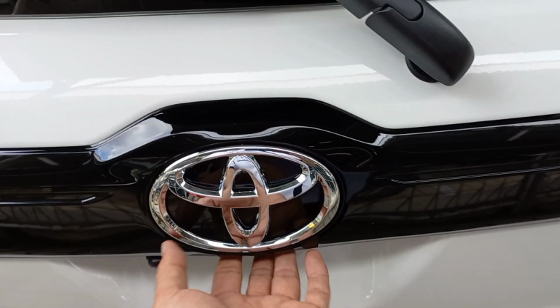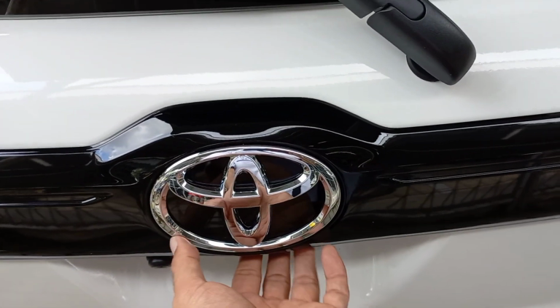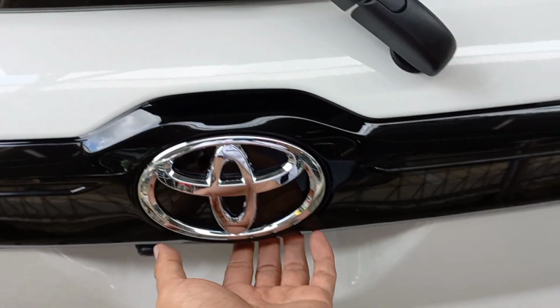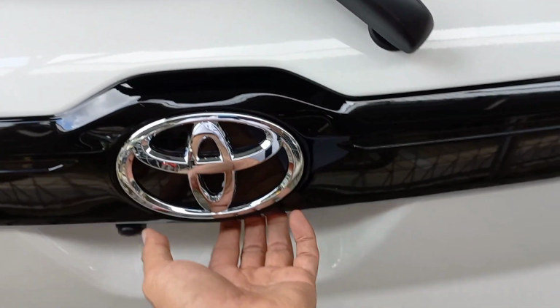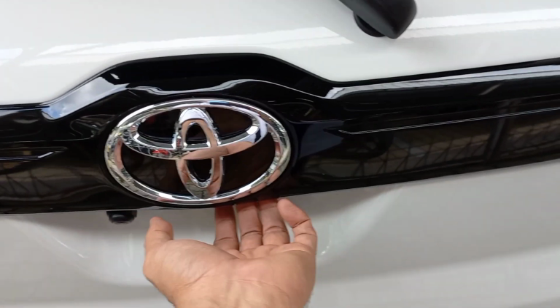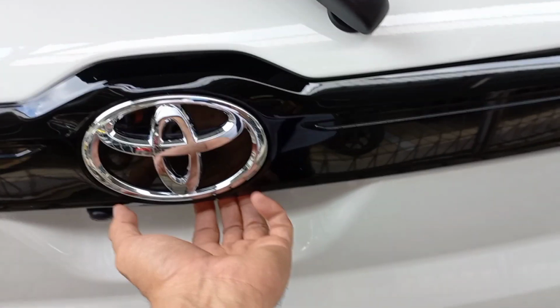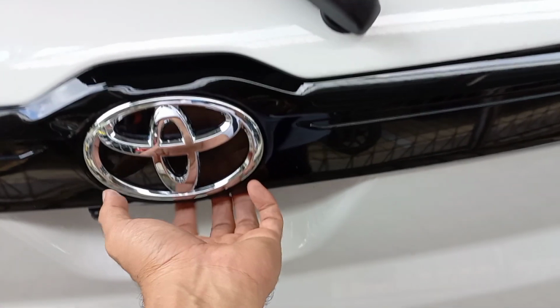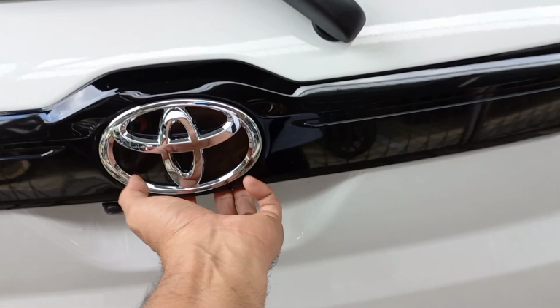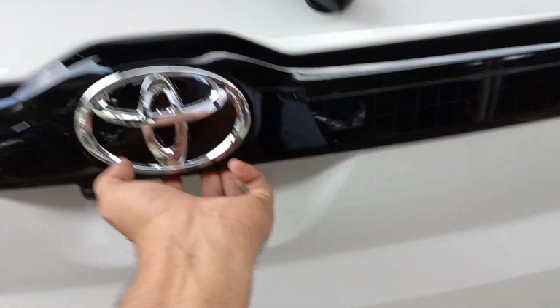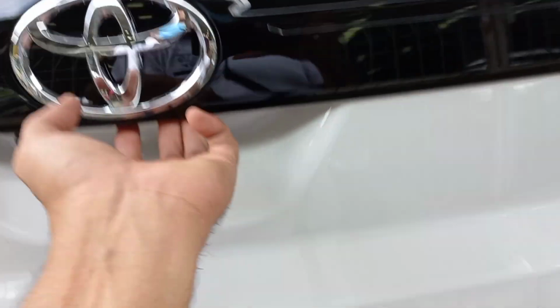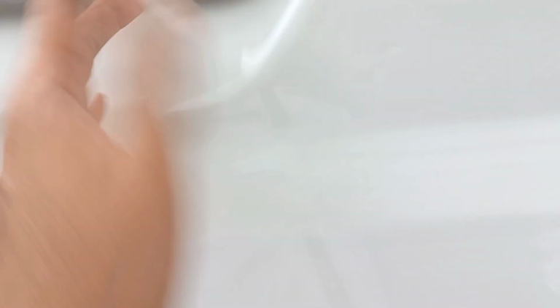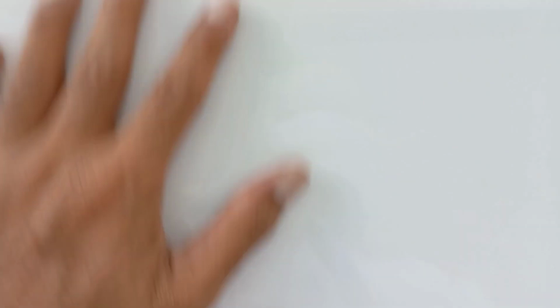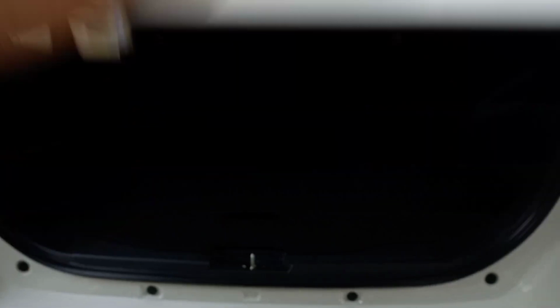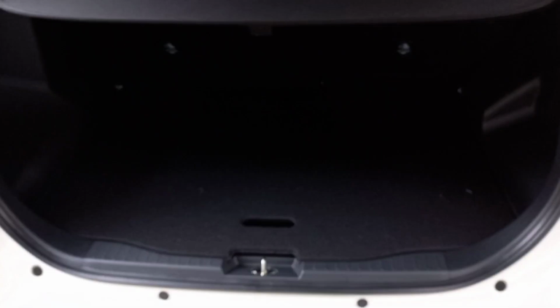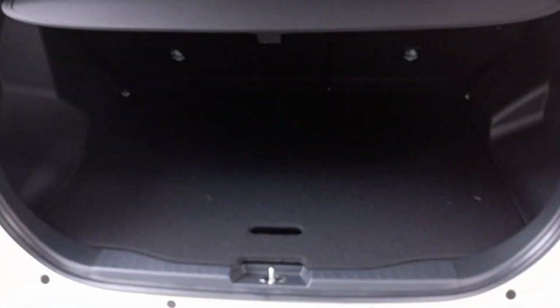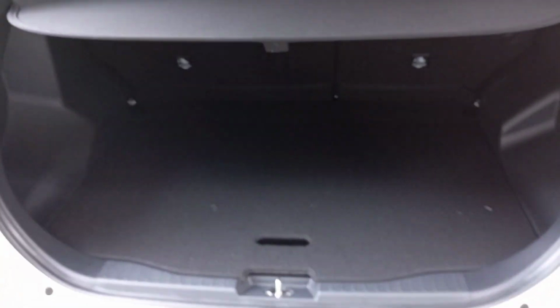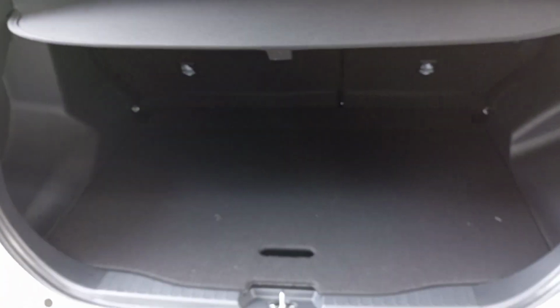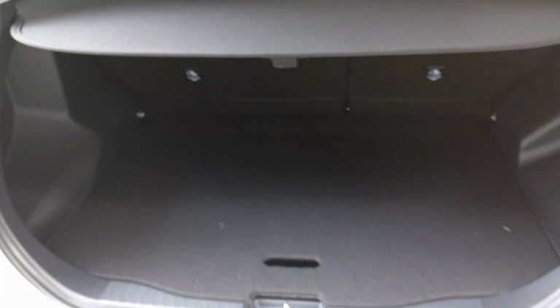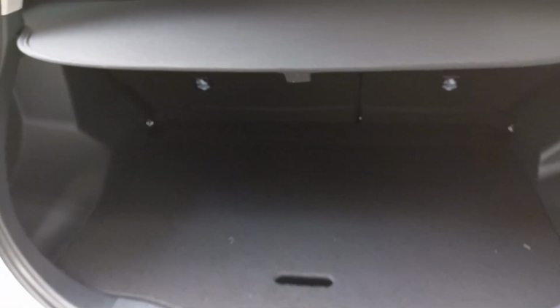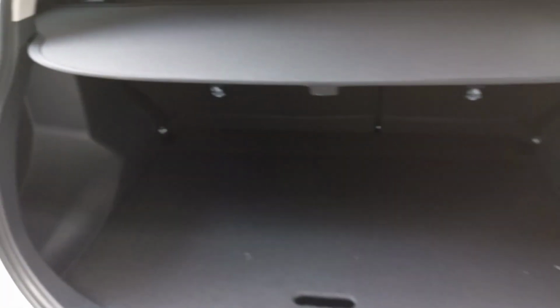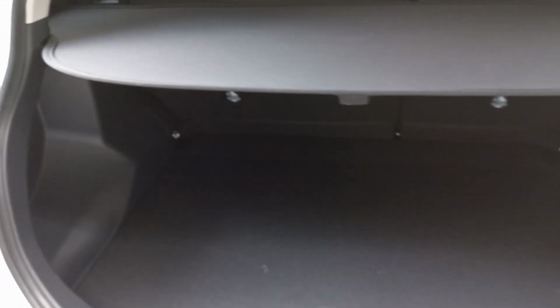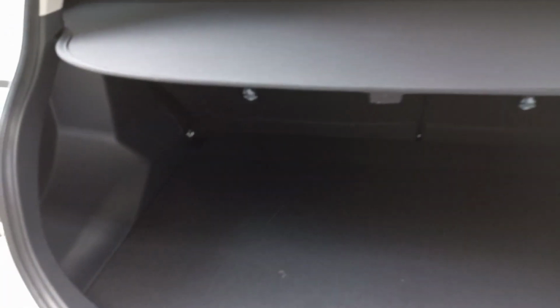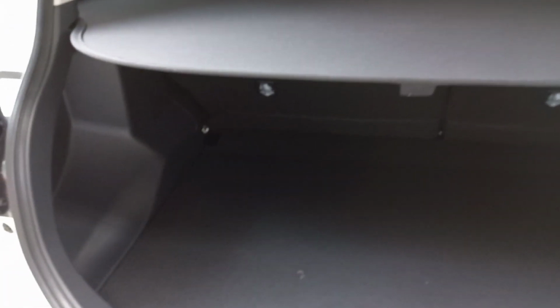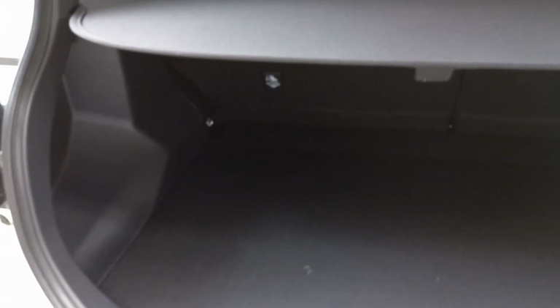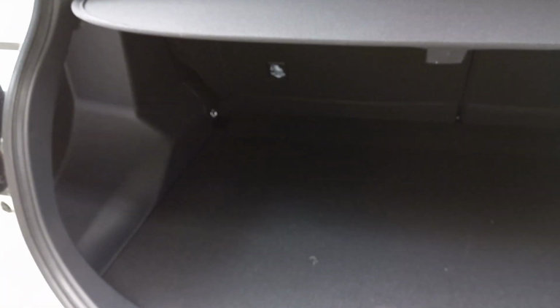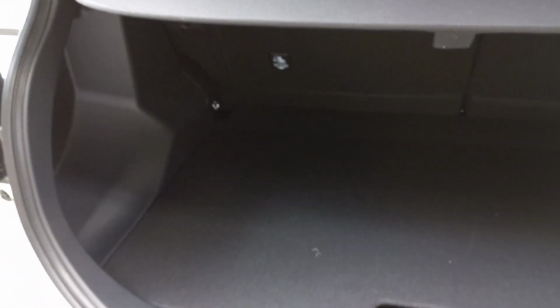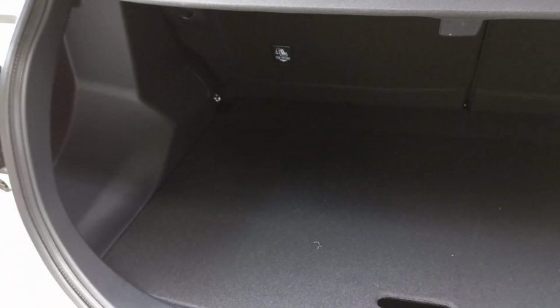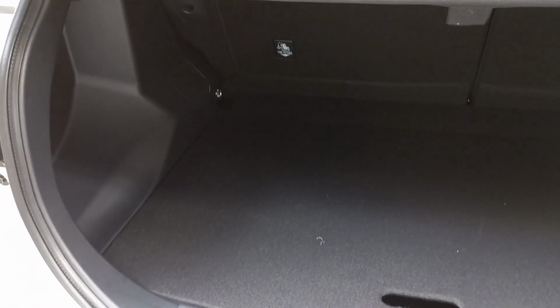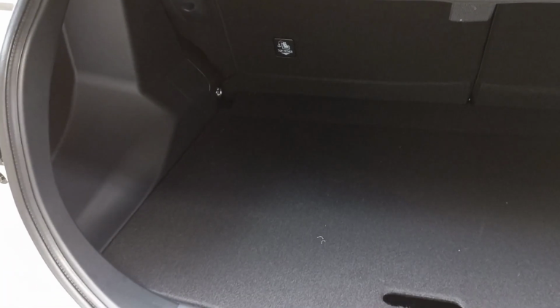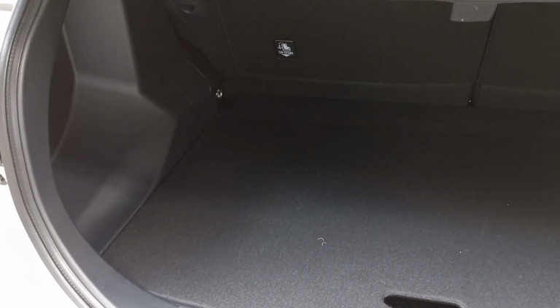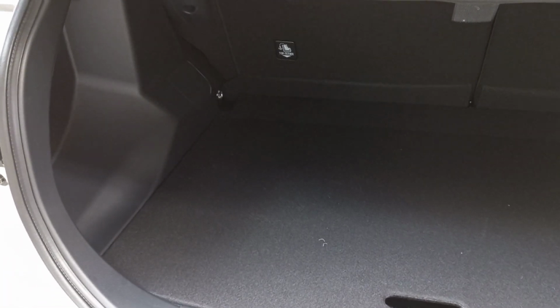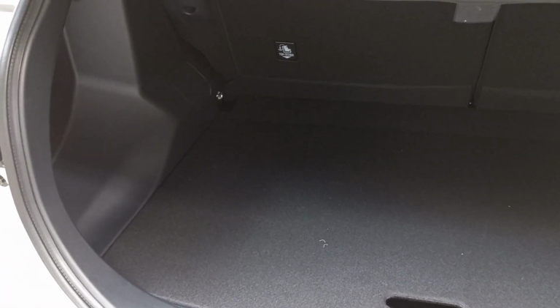Oke lanjut, sekarang kita buka pintu bagasi bagian belakangnya, sehingga dapat kita lihat luasnya bagasi belakang dari Toyota Raize ini.